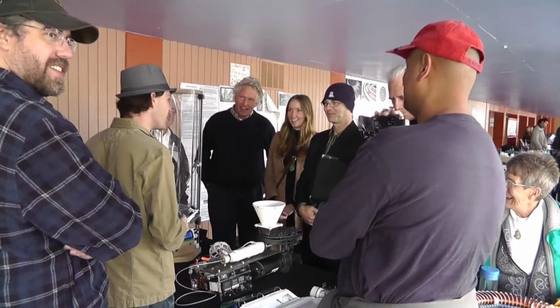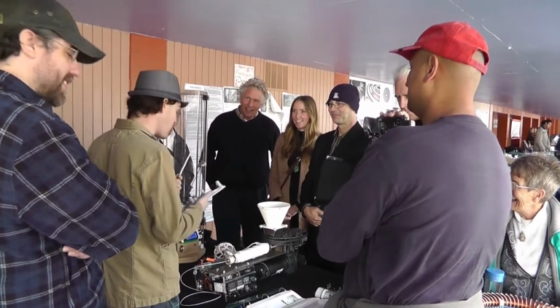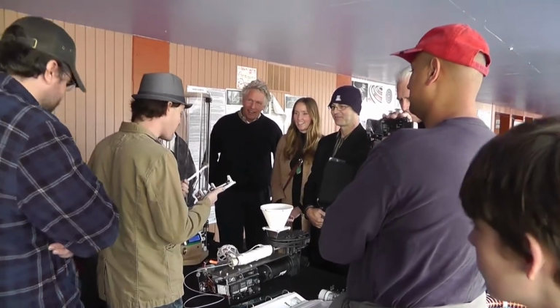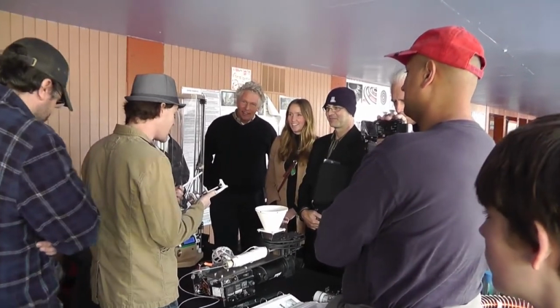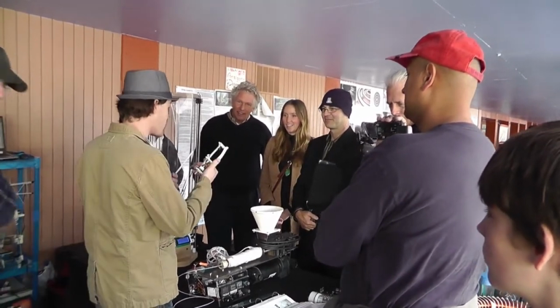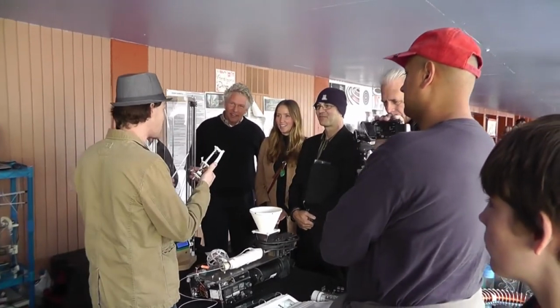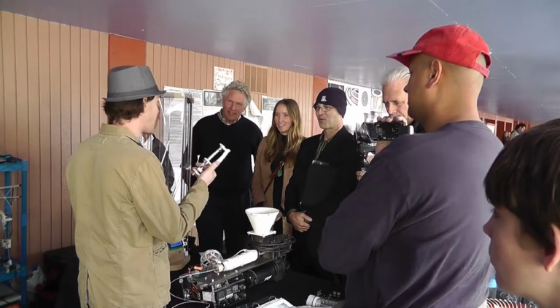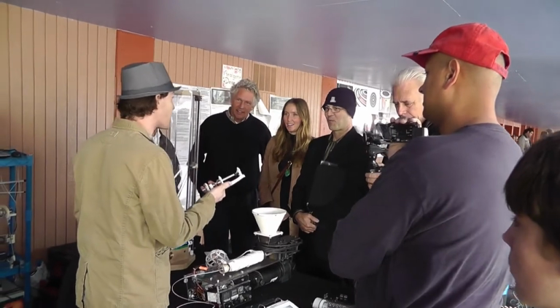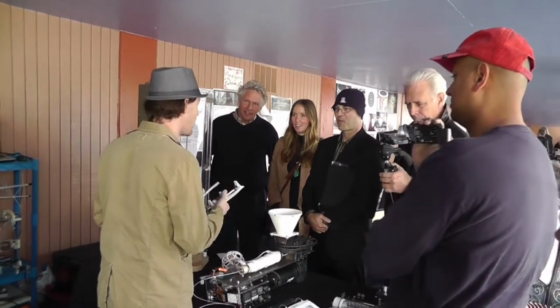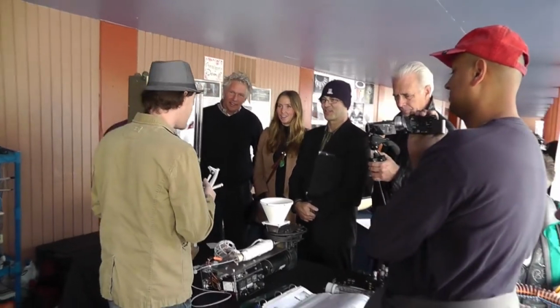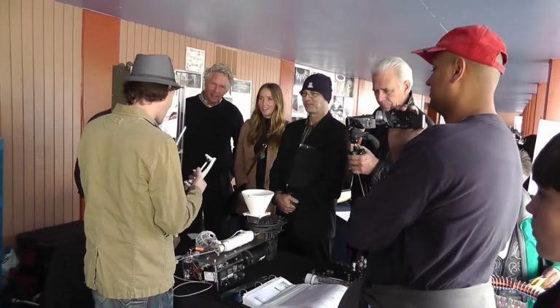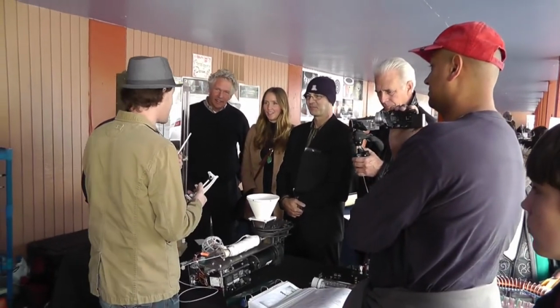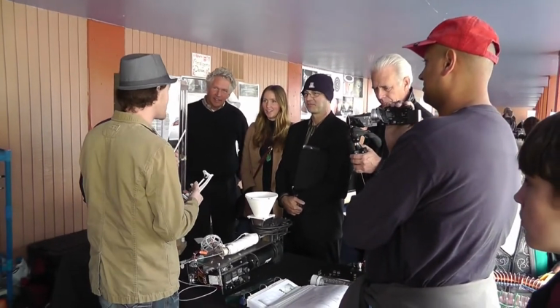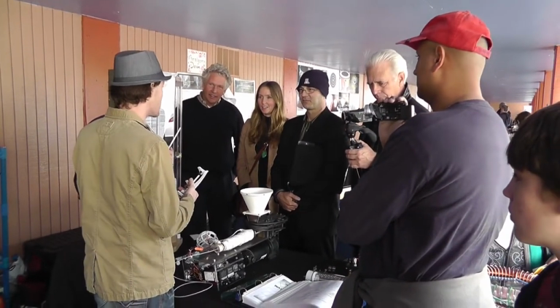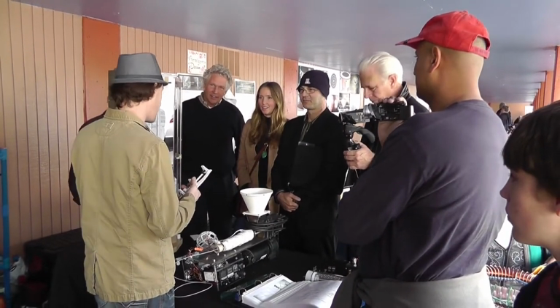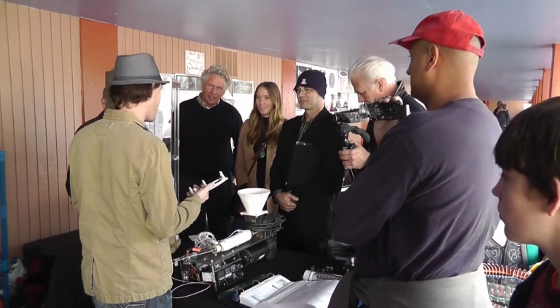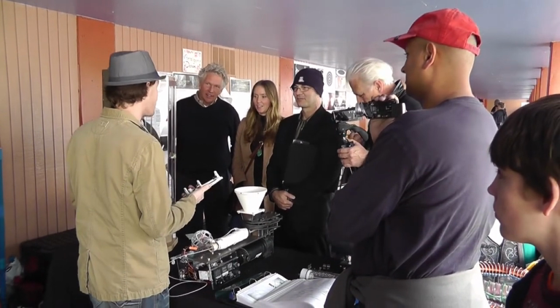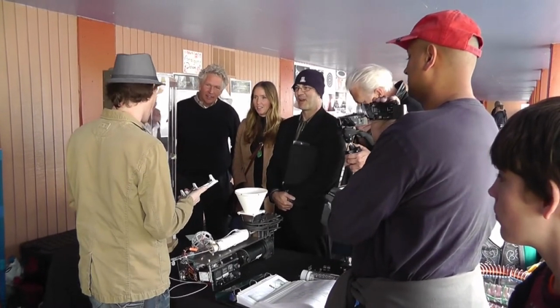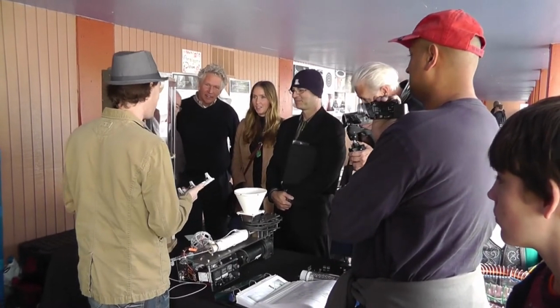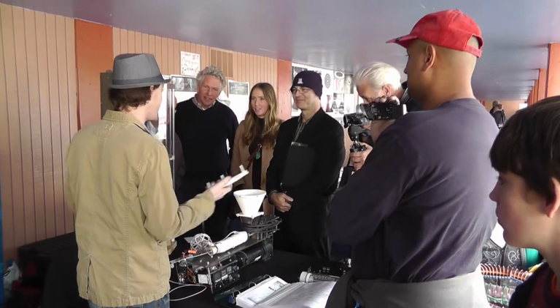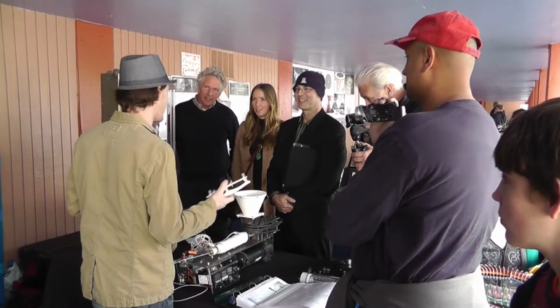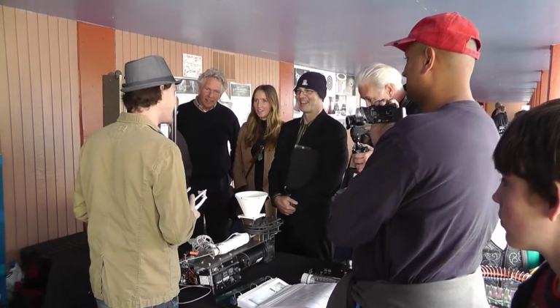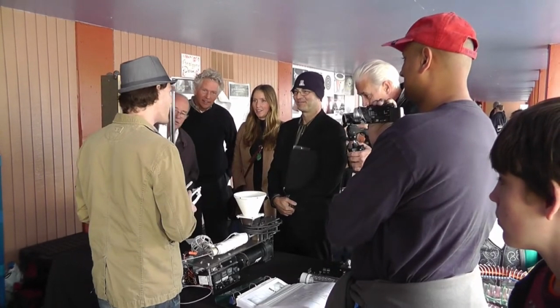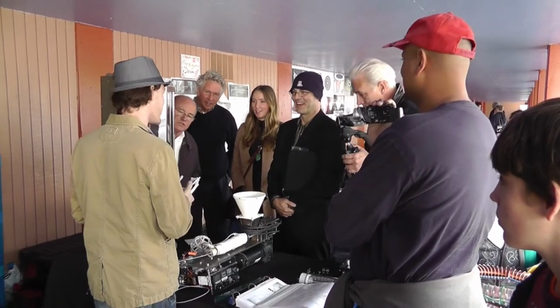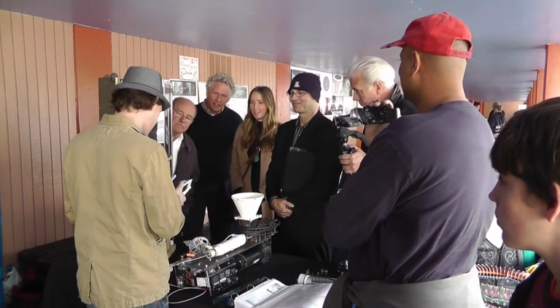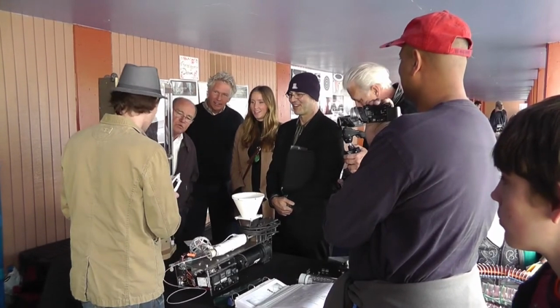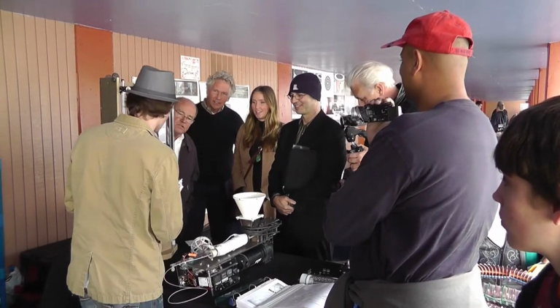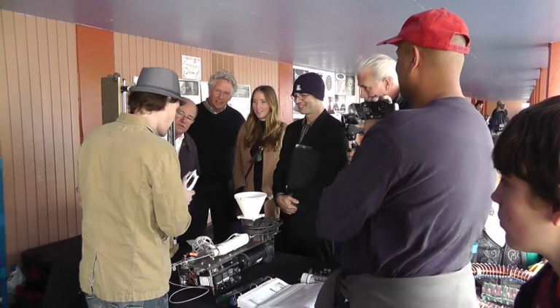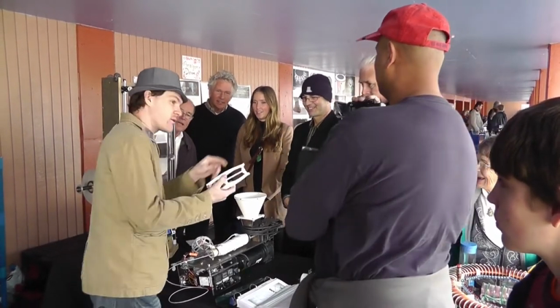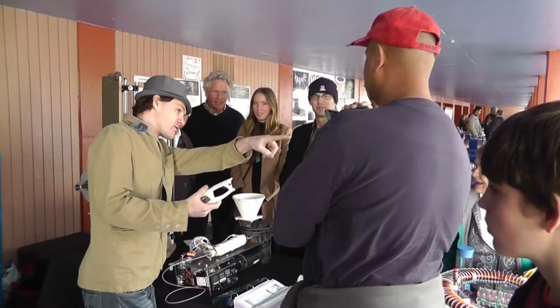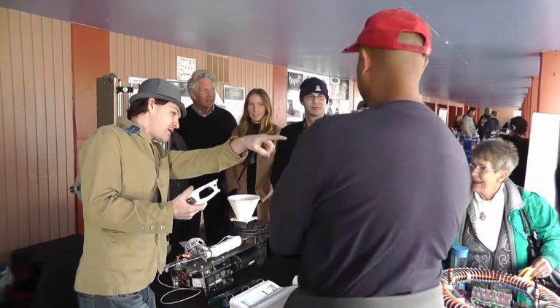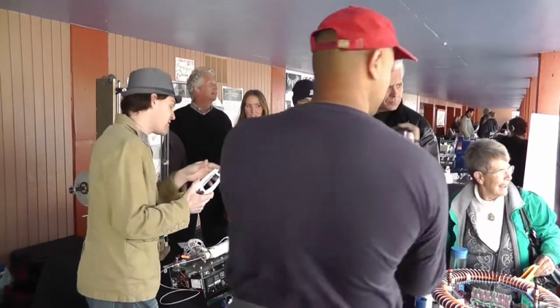We've got 30 kids. There's three of them, so there's 90 of them right there. They take me in on their duties. A homemade machine. What does your kit do for us? What is it? A magnet demonstration? Yeah, it's out here.